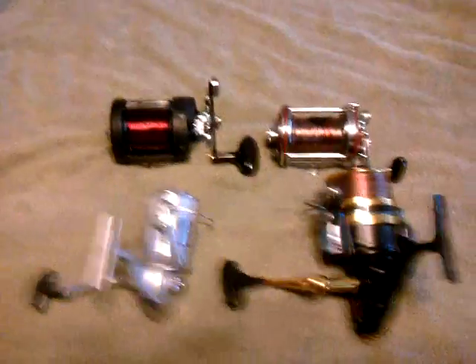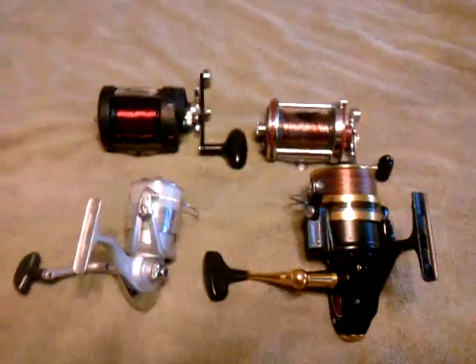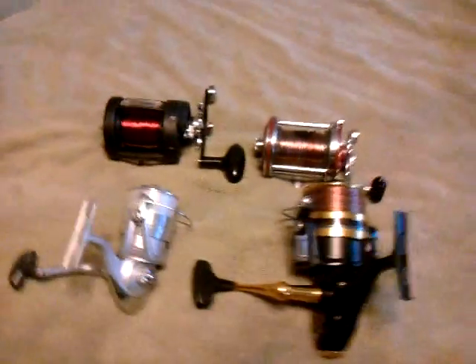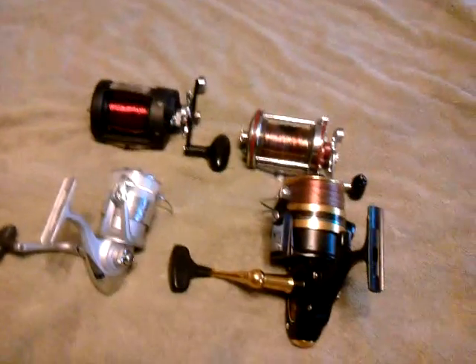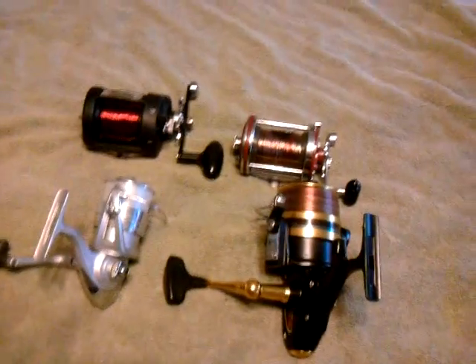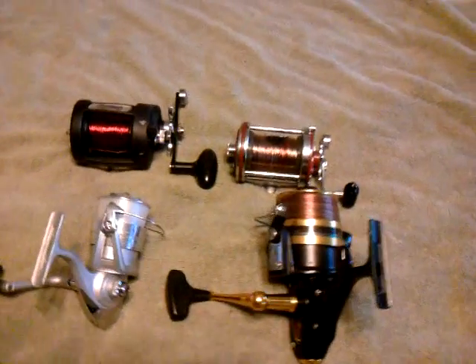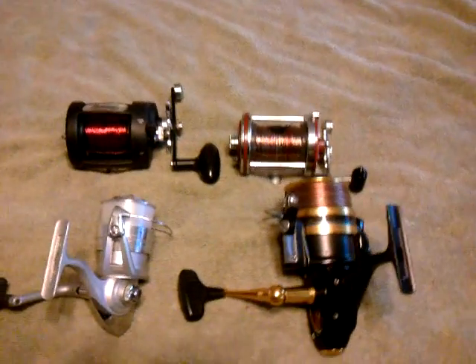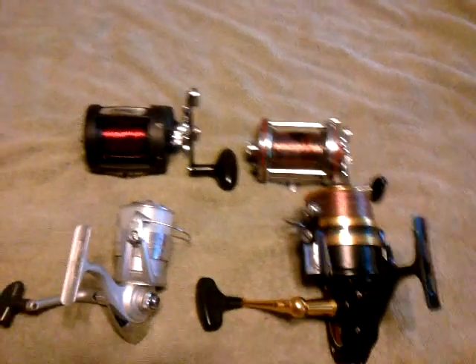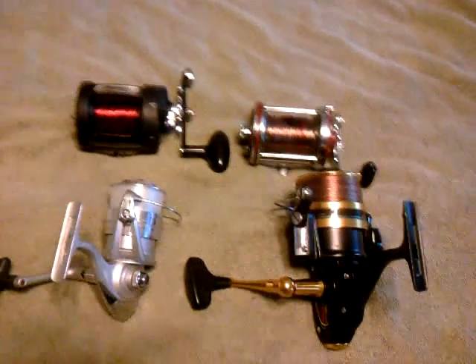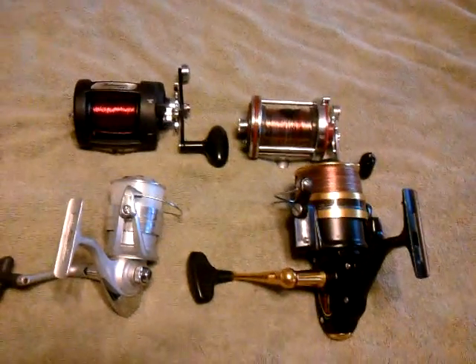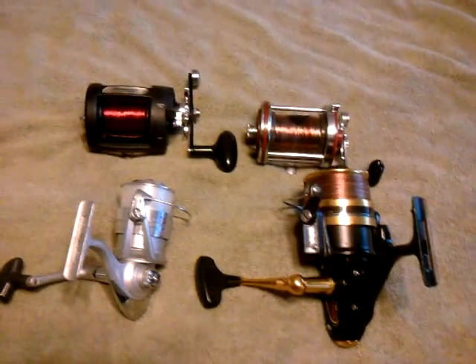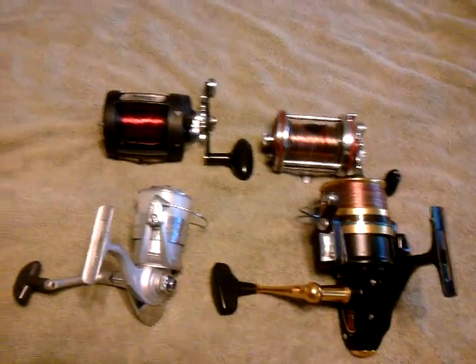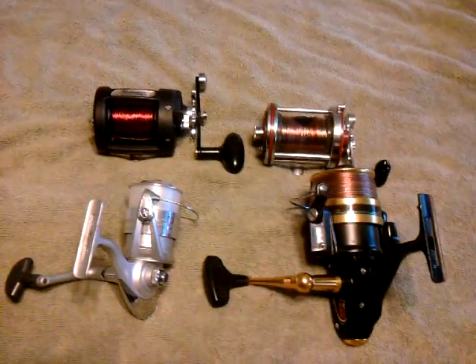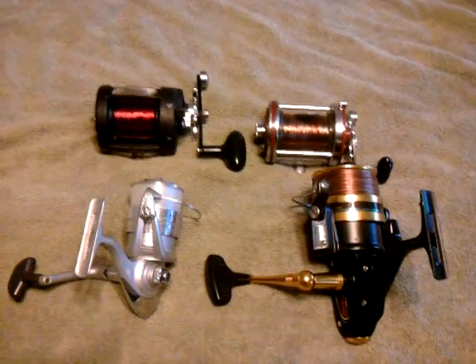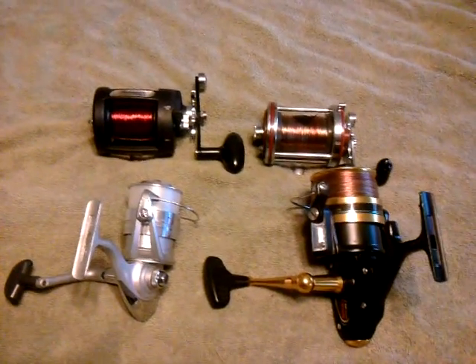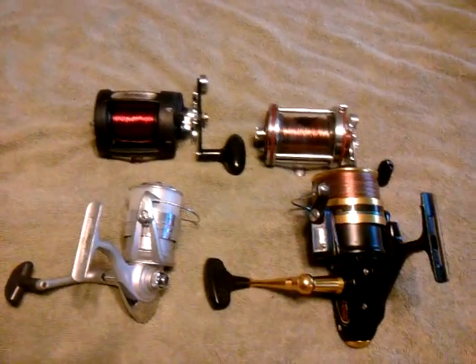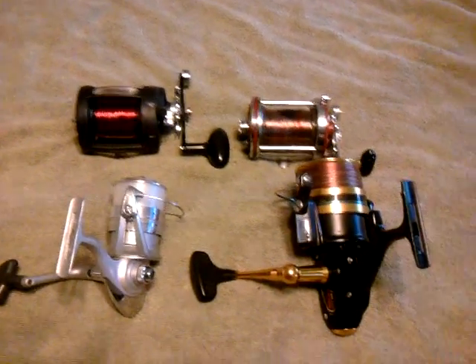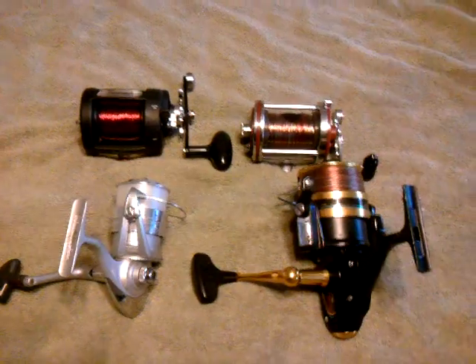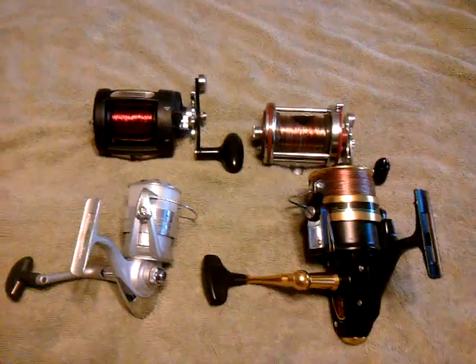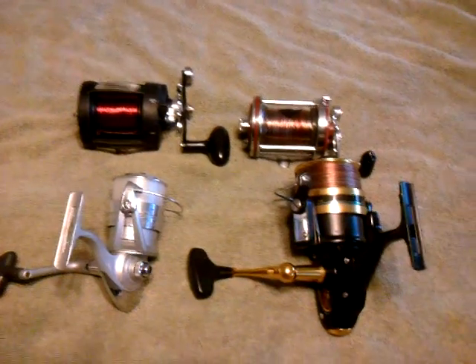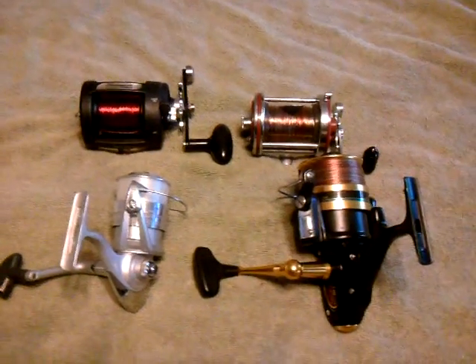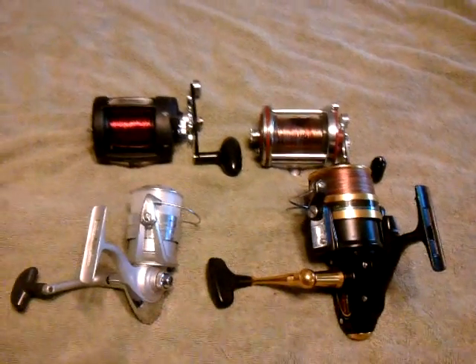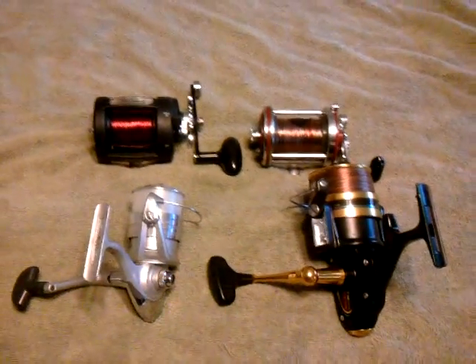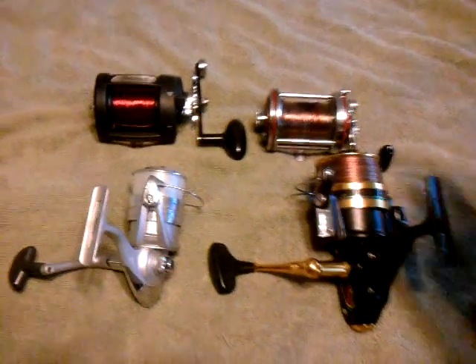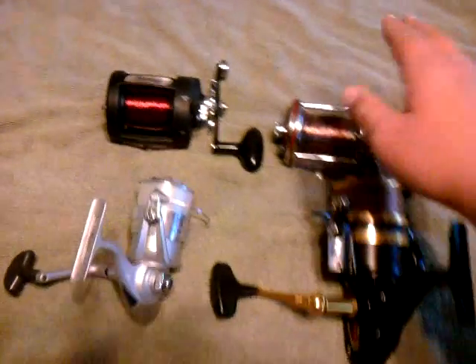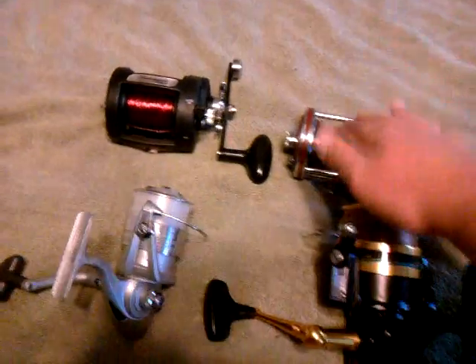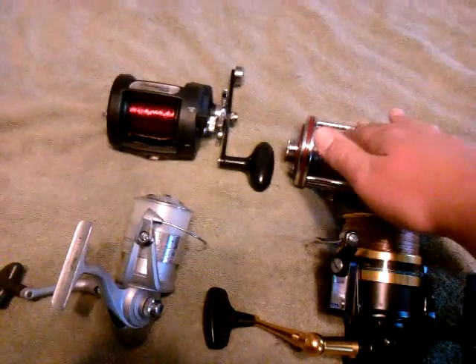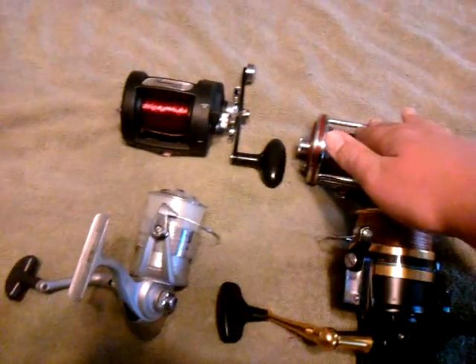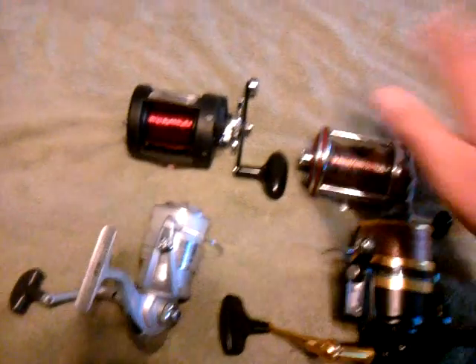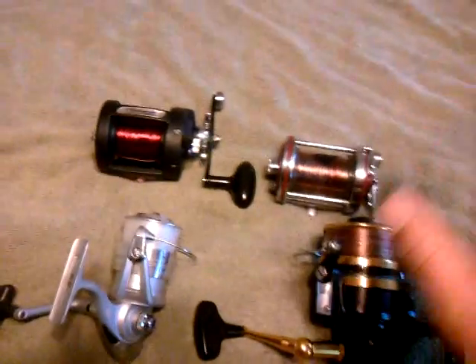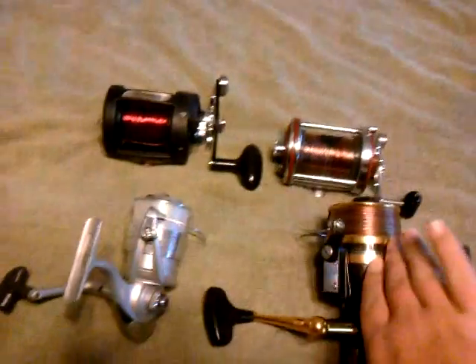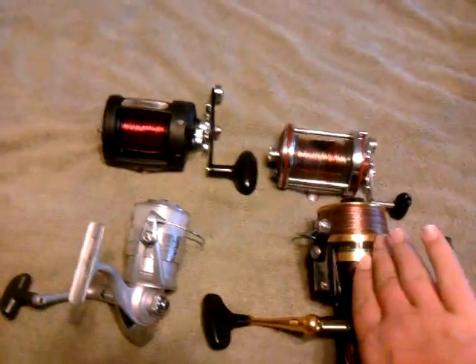Hello, this is Kurt Gowdy Shark Hunting, and today I'm going to do a video about a really hot topic right now: bait casting reels versus spinning reels.